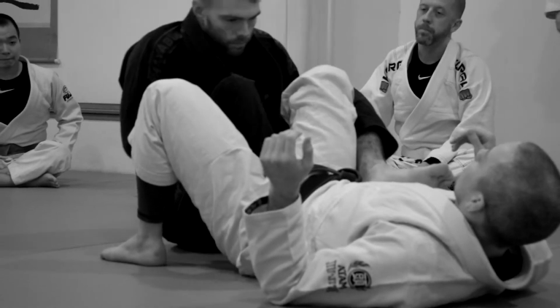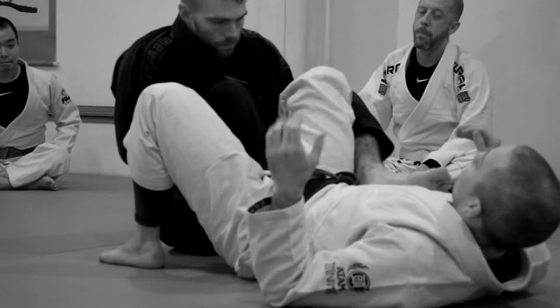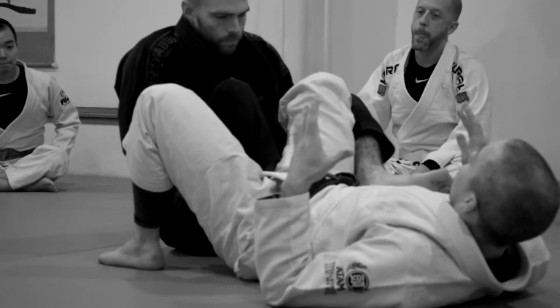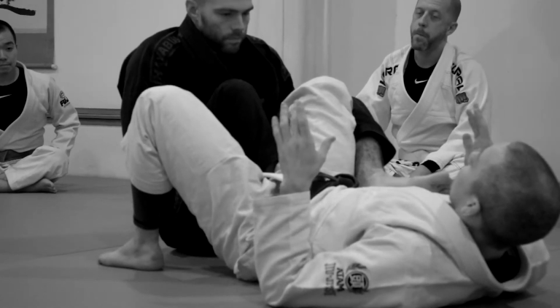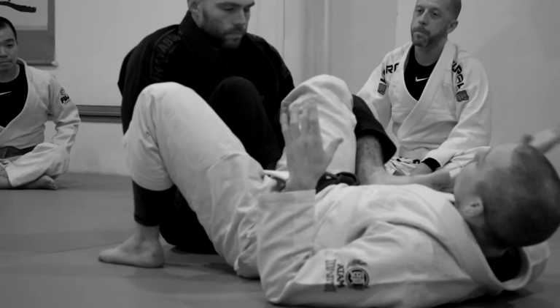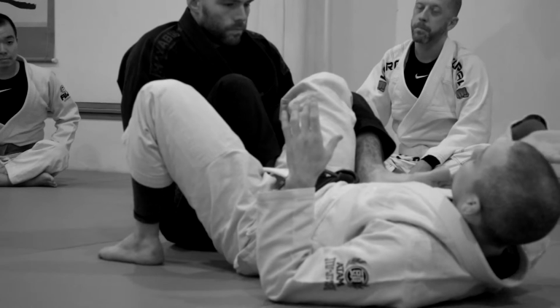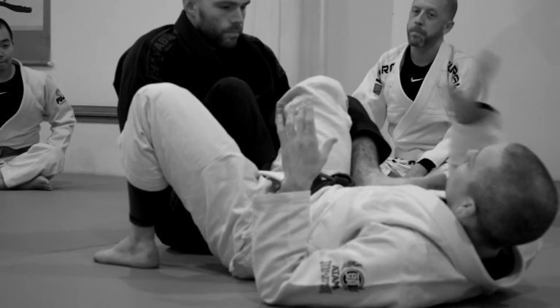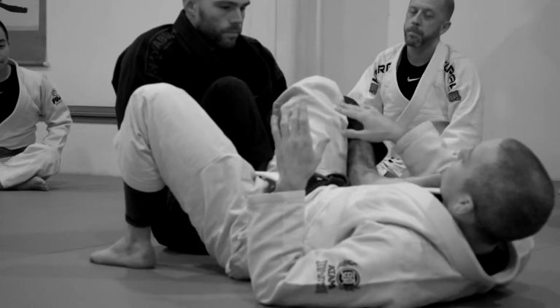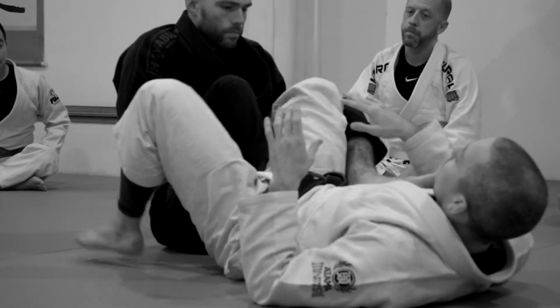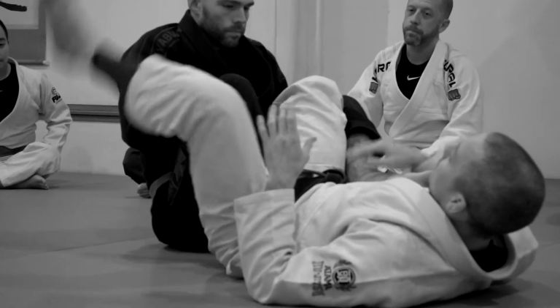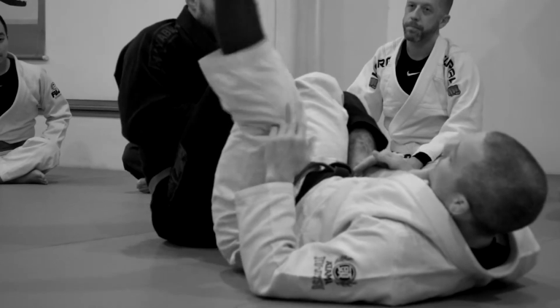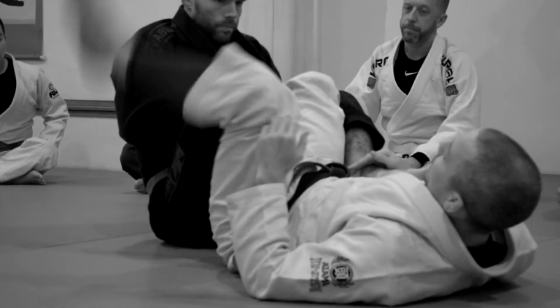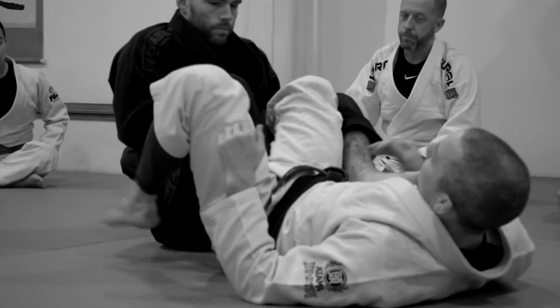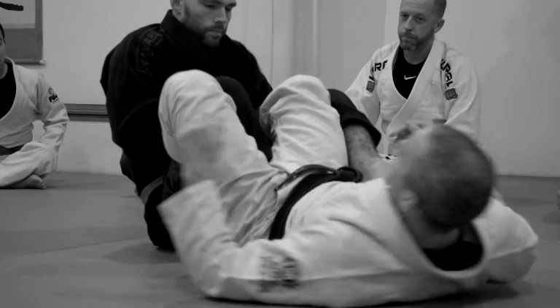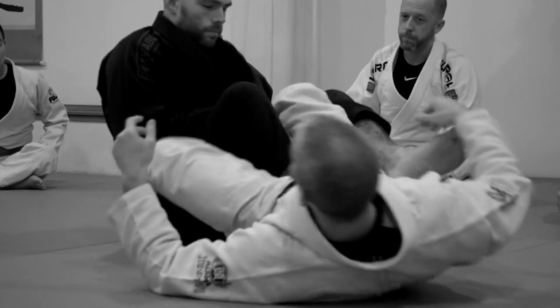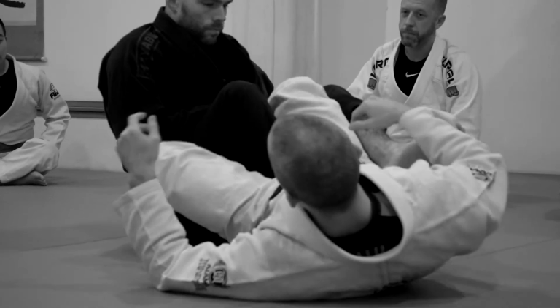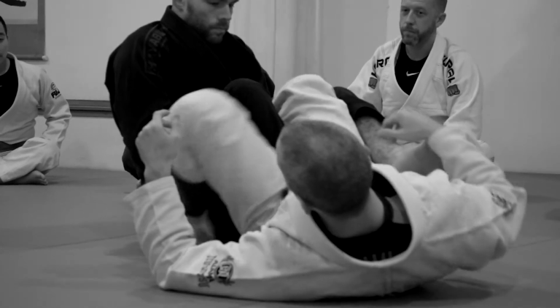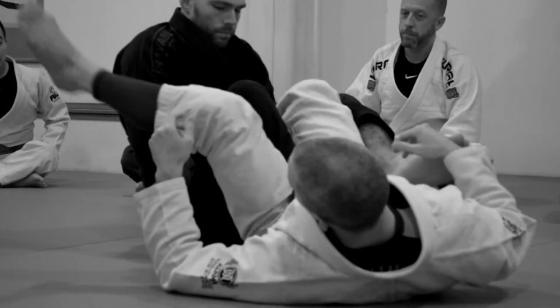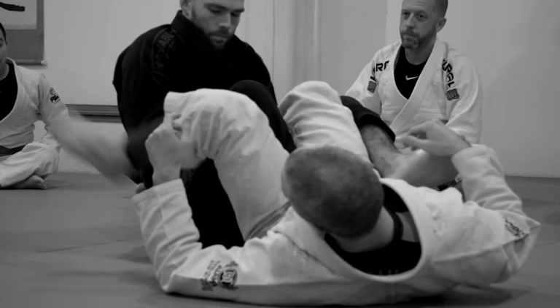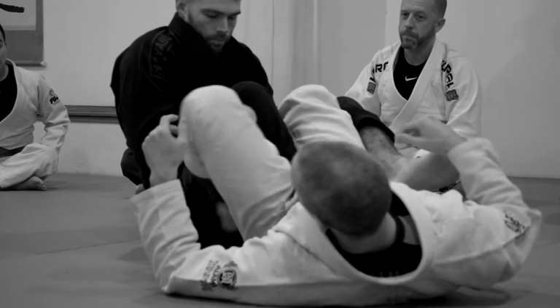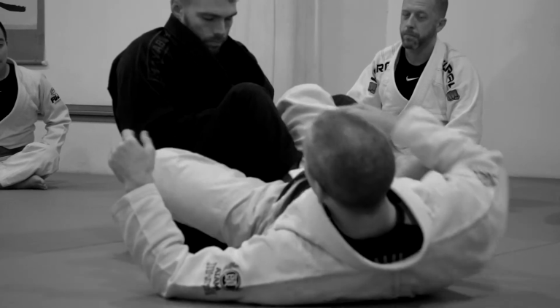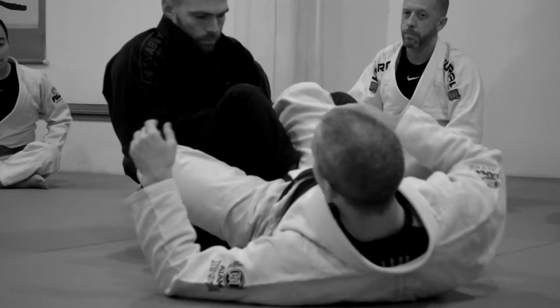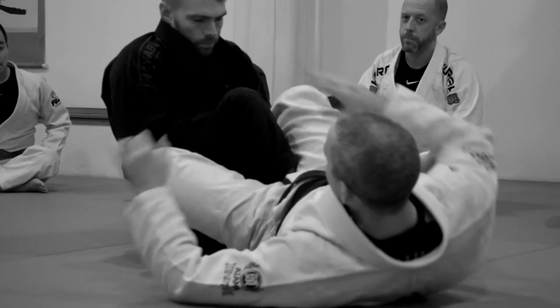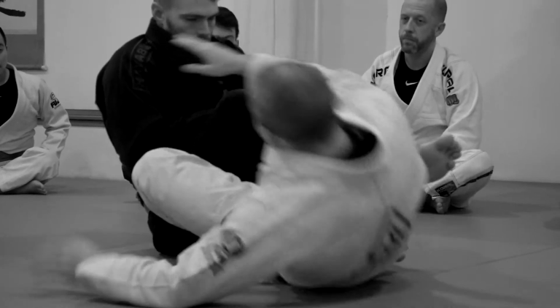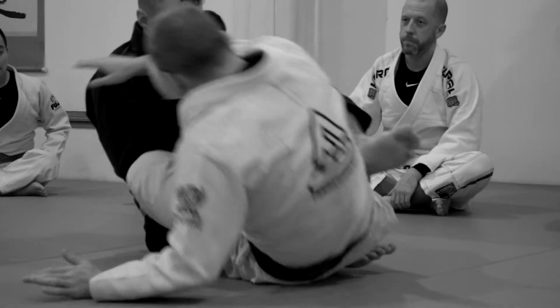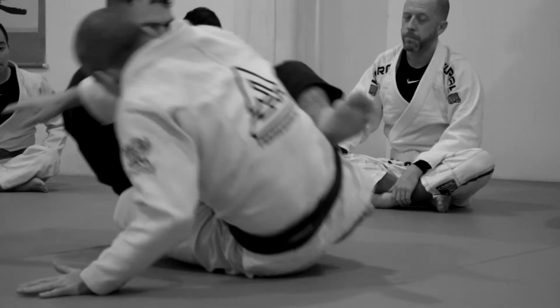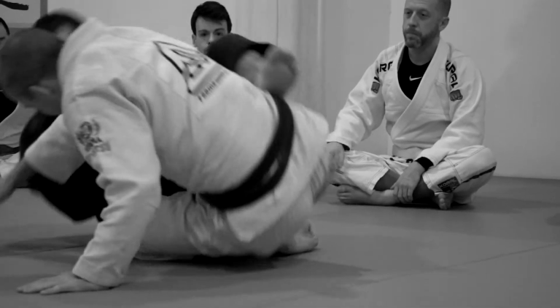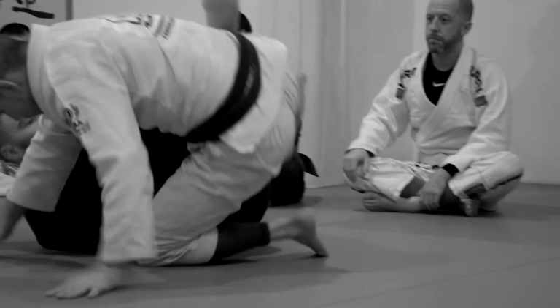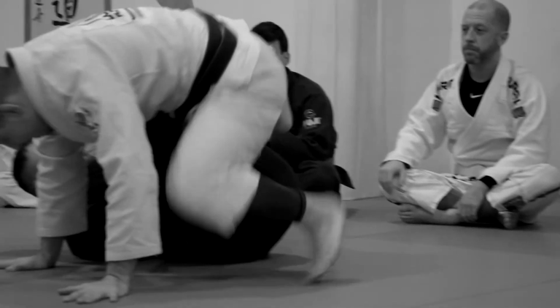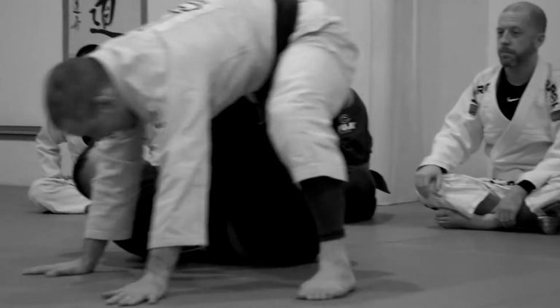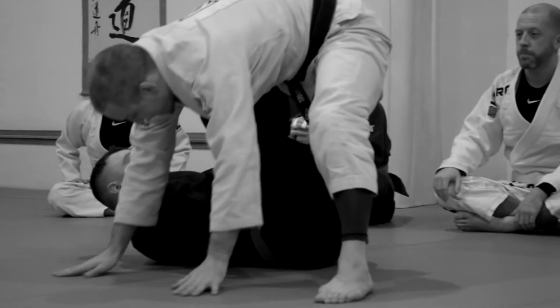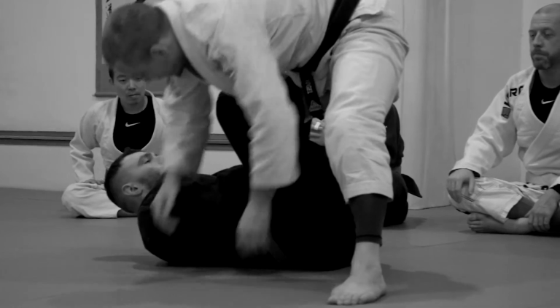So to defend this, as soon as his butt touches down, this foot here is going to go under. I'm going to thread this foot through, rock forward, put my hands on the ground, and stand in base.